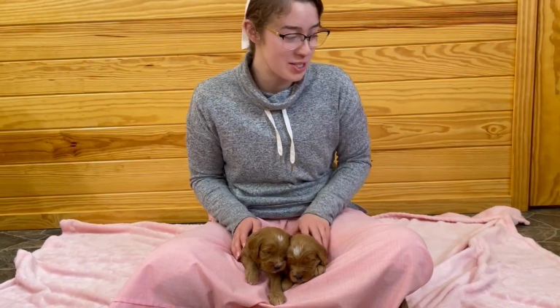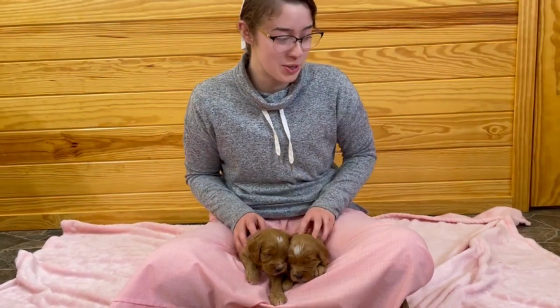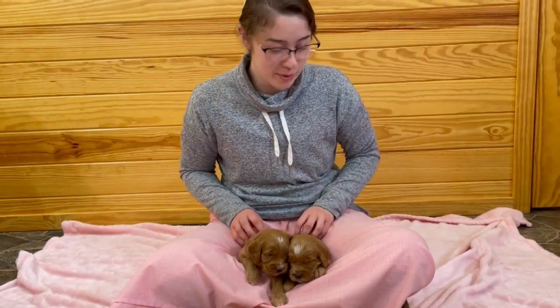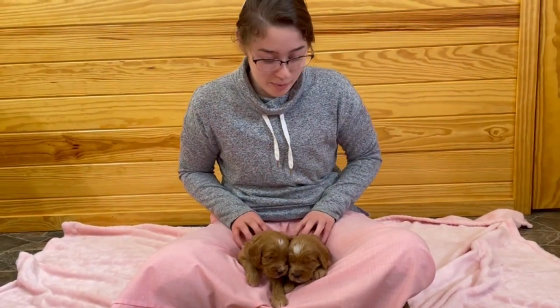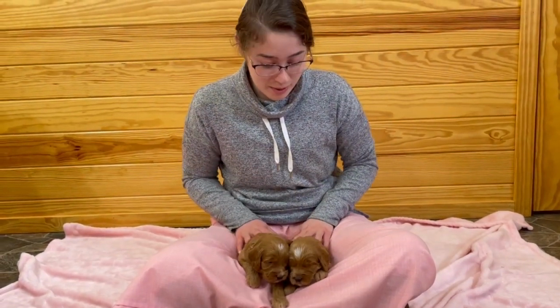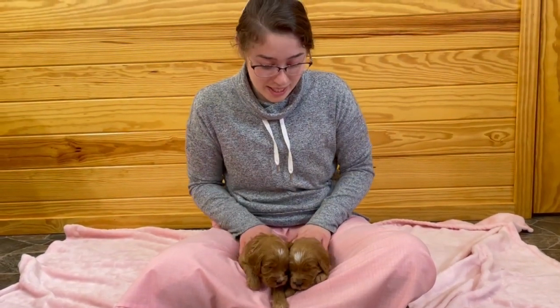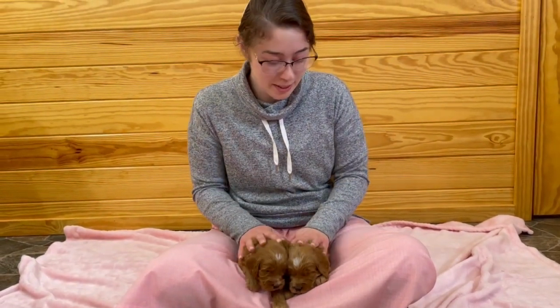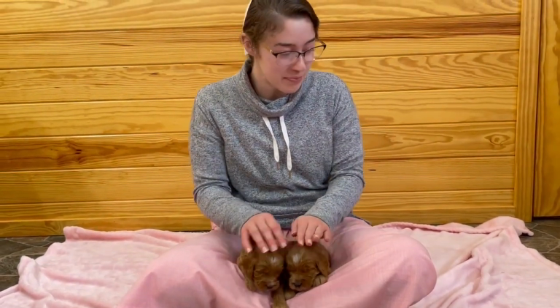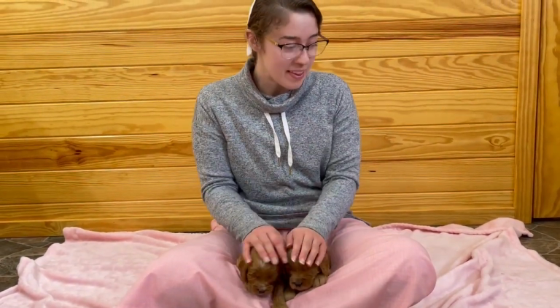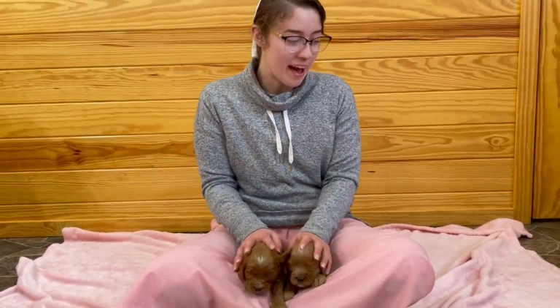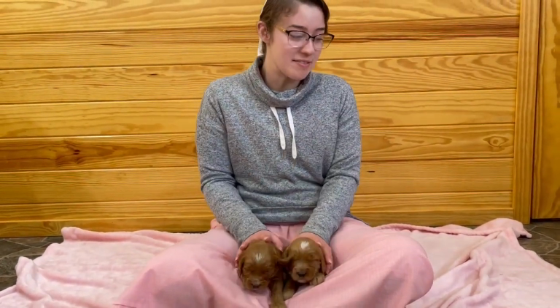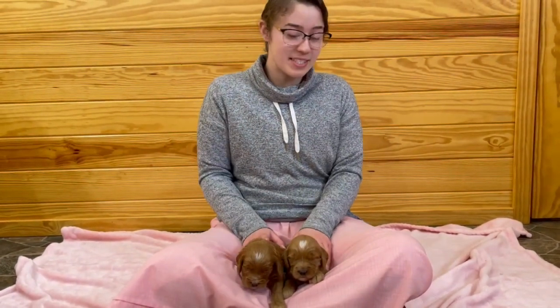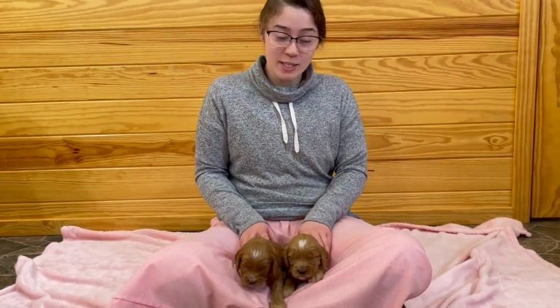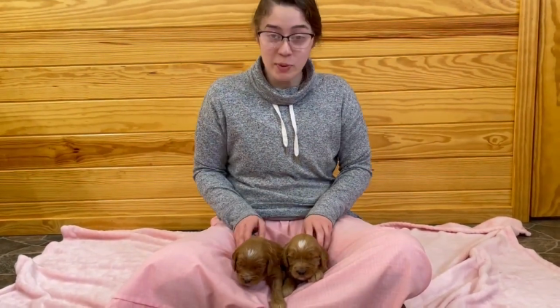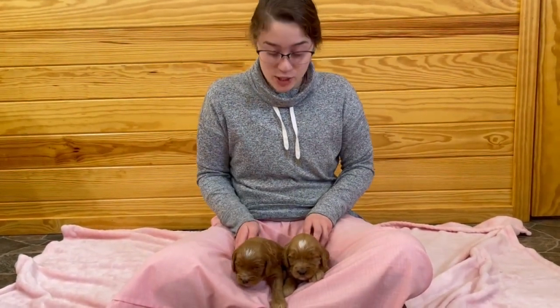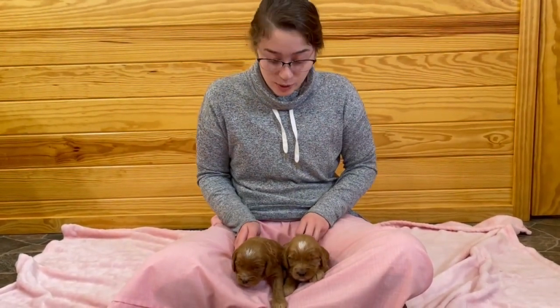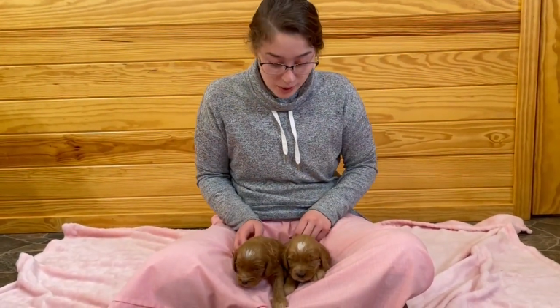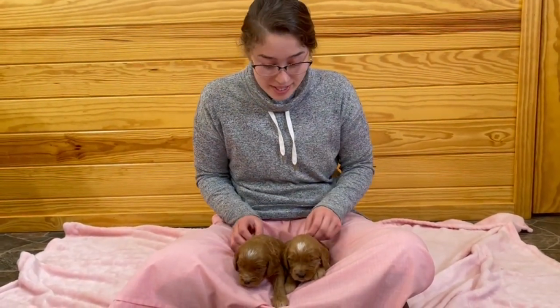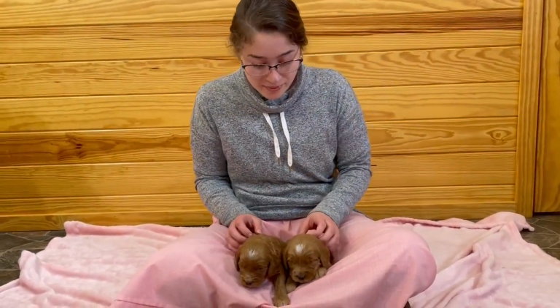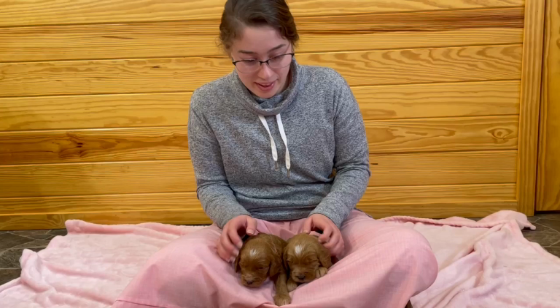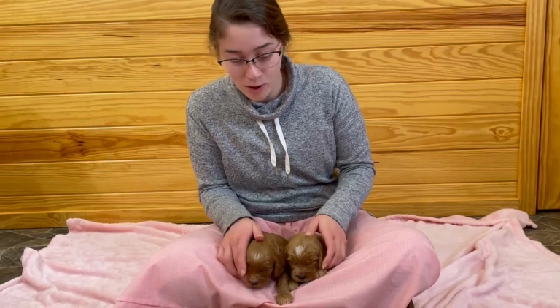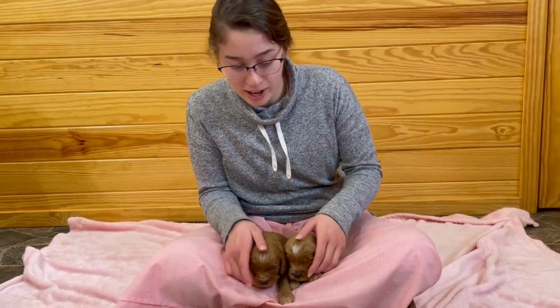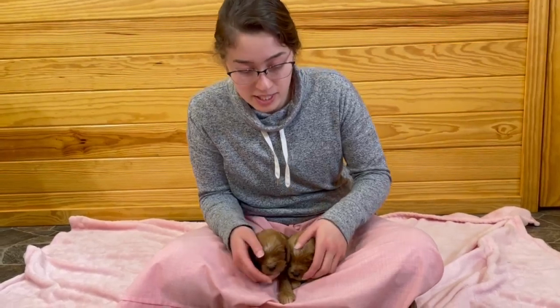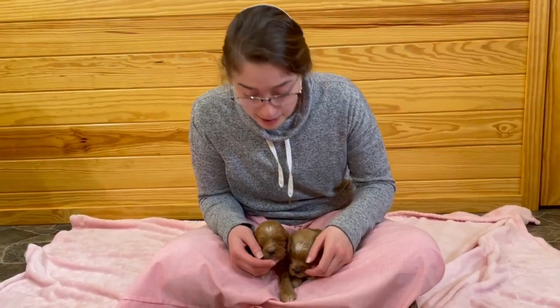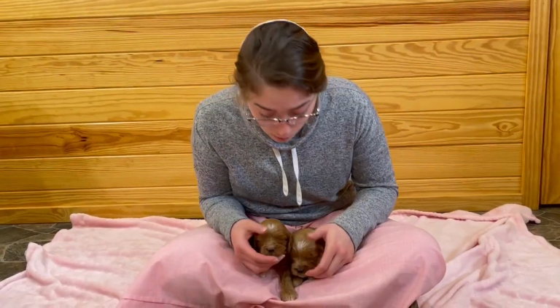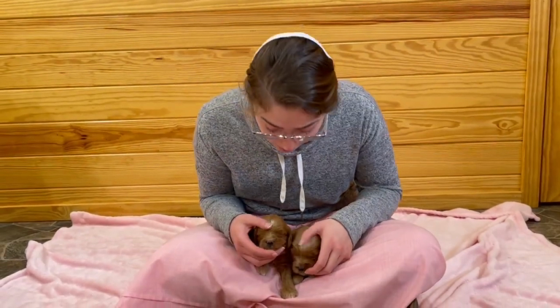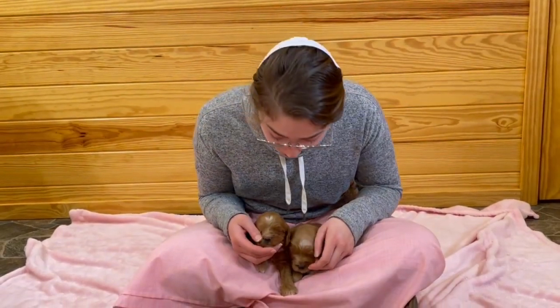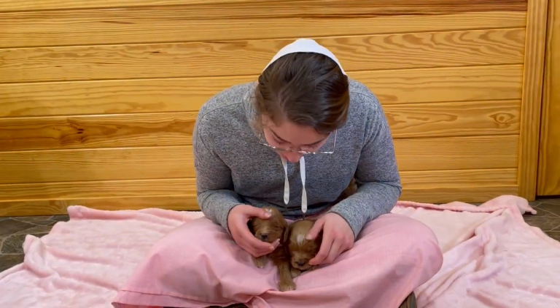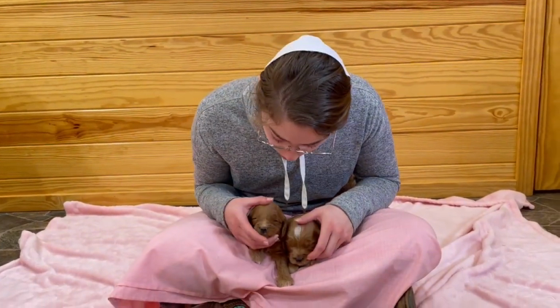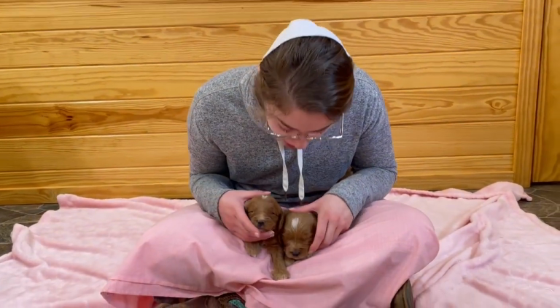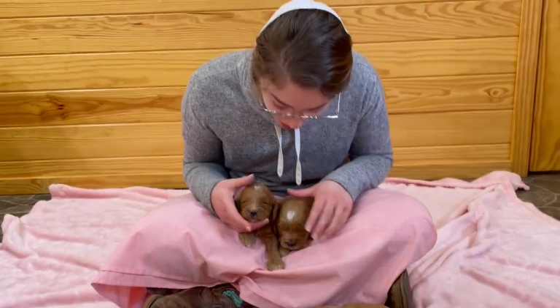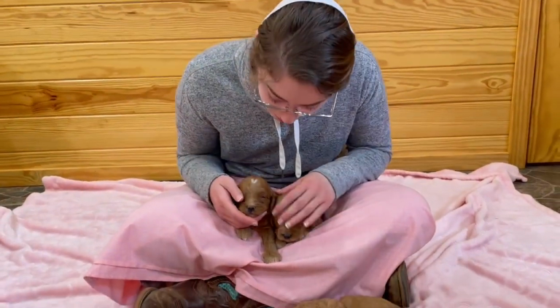This is Joy and Romeo's litter. They have six boys and two girls. They've all got outstanding white markings and gorgeous coats.